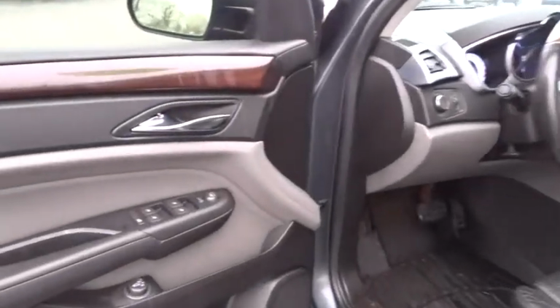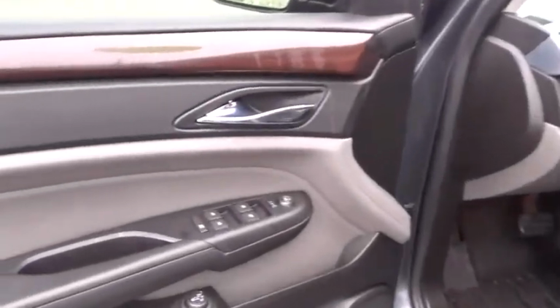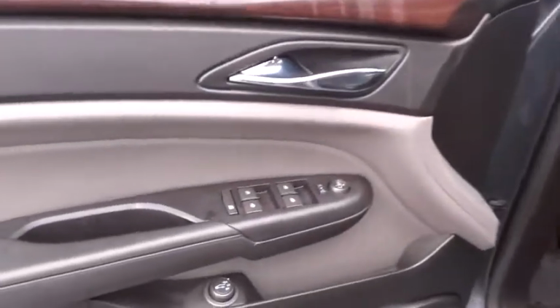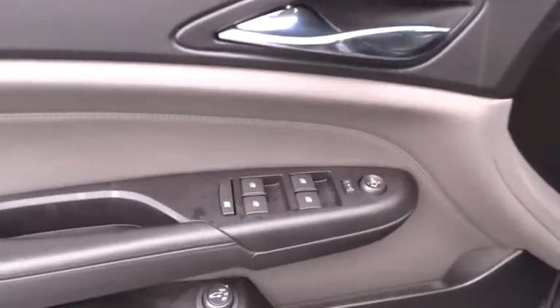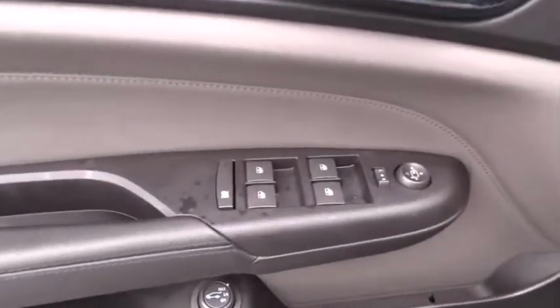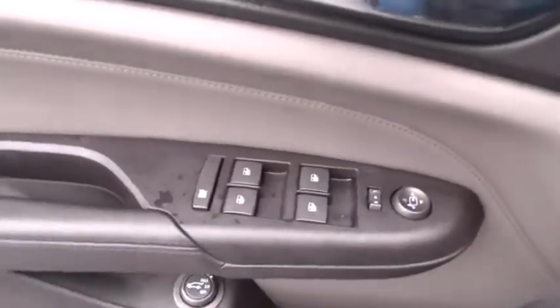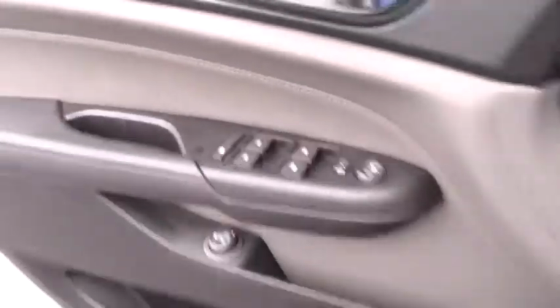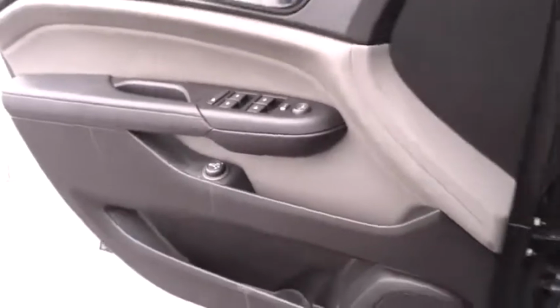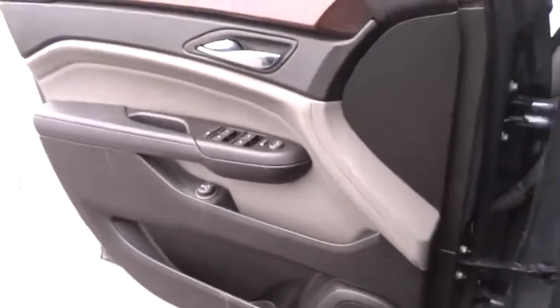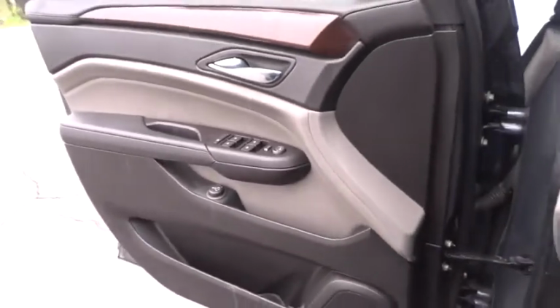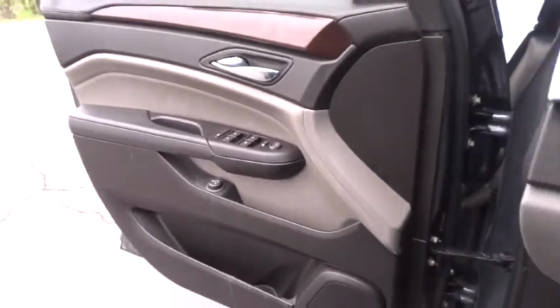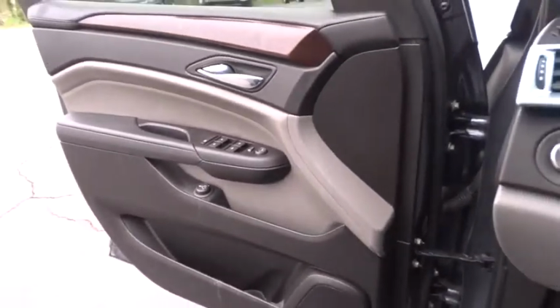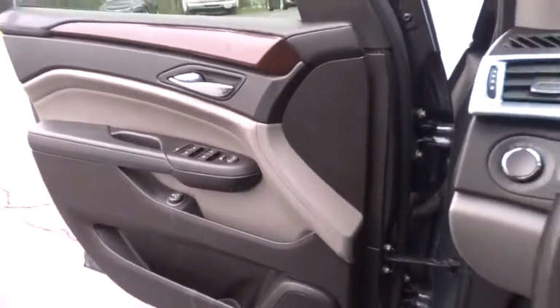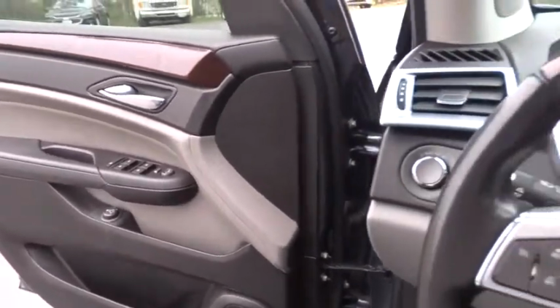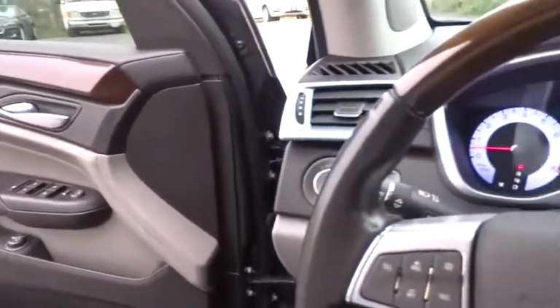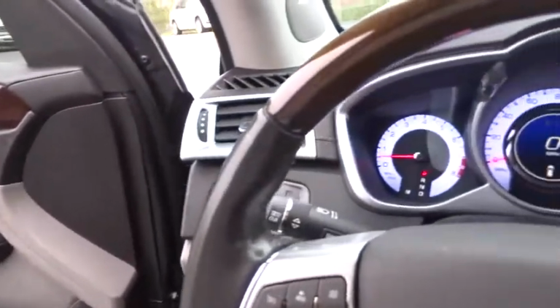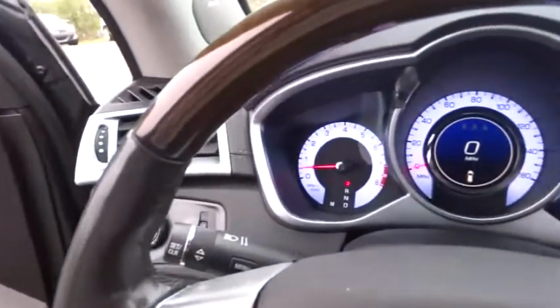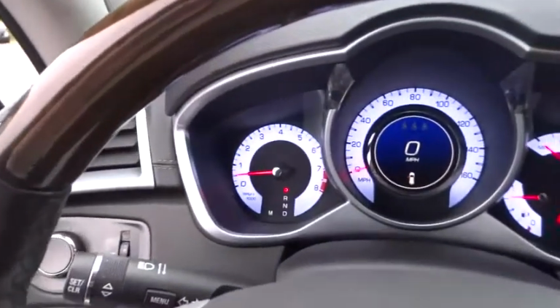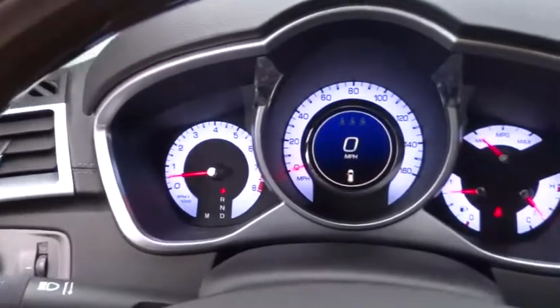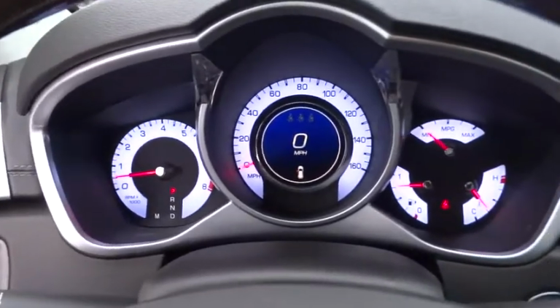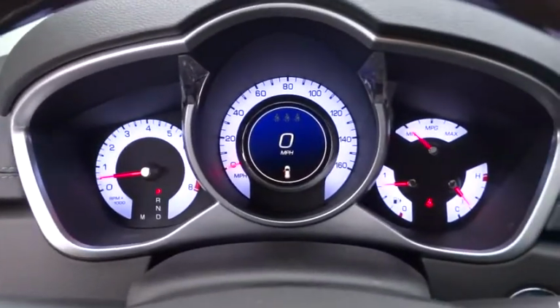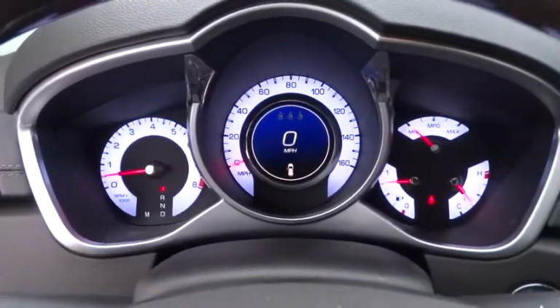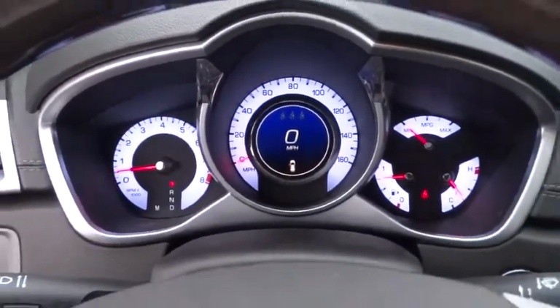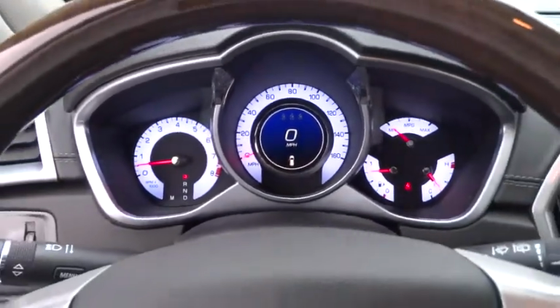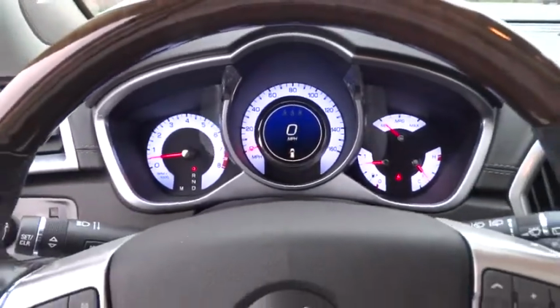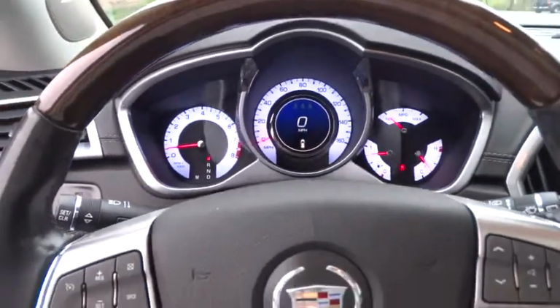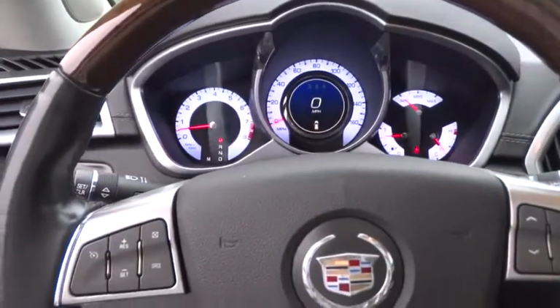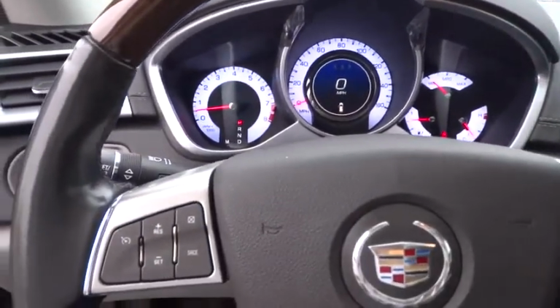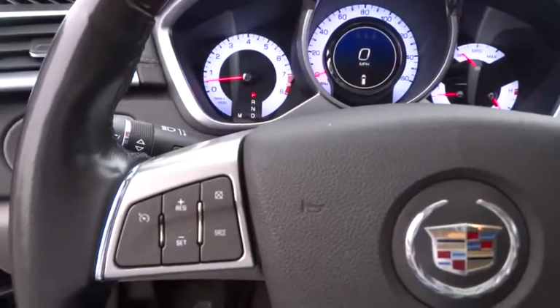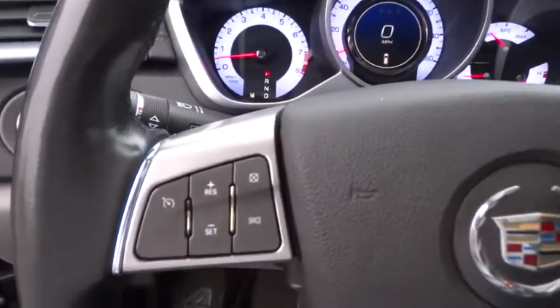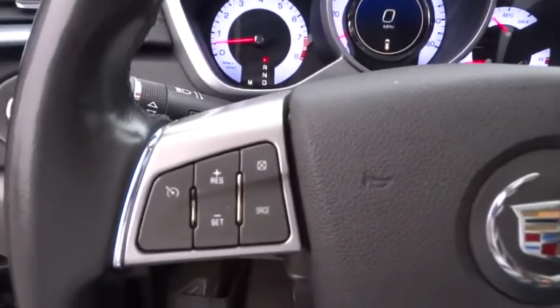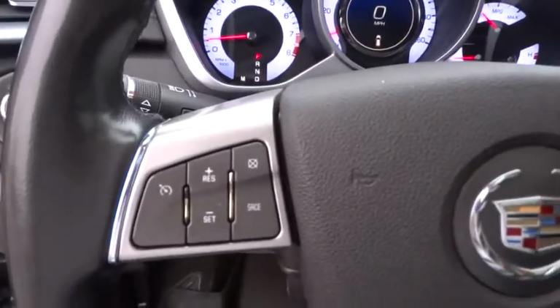Here are some of this vehicle's great options: keyless entry, remote engine start, Bose sound system, backup camera, power passenger seat, steering wheel audio controls, anti-lock braking system, traction control, stability control, leather wrapped steering wheel.